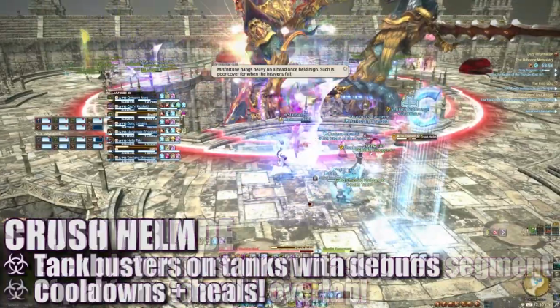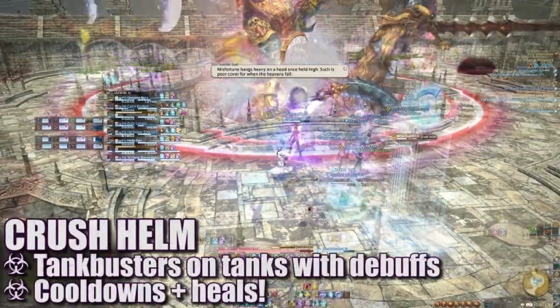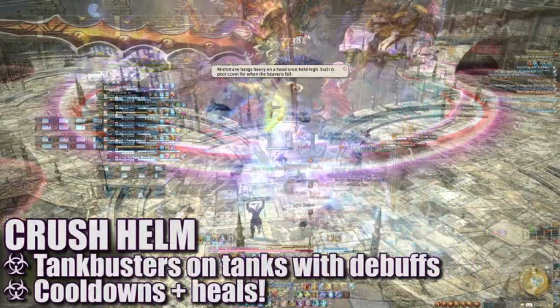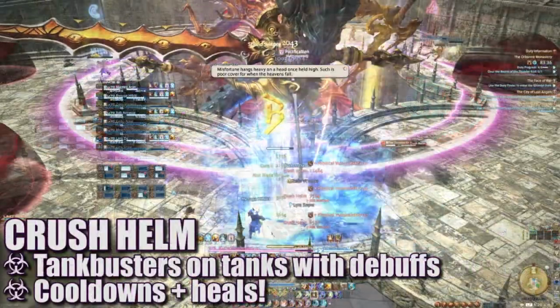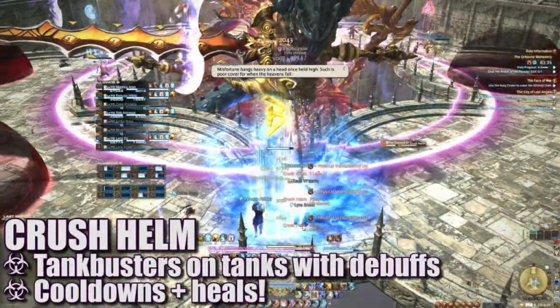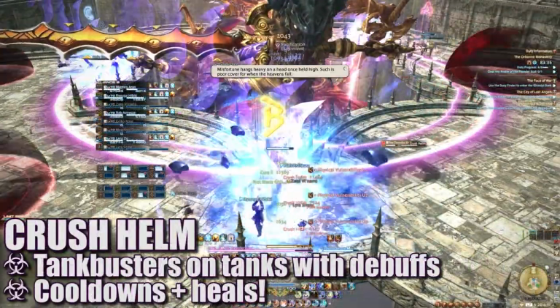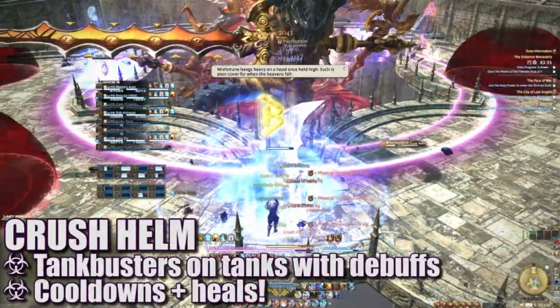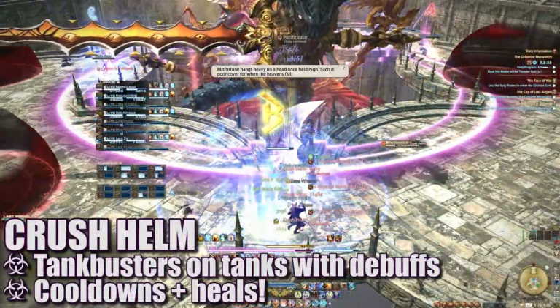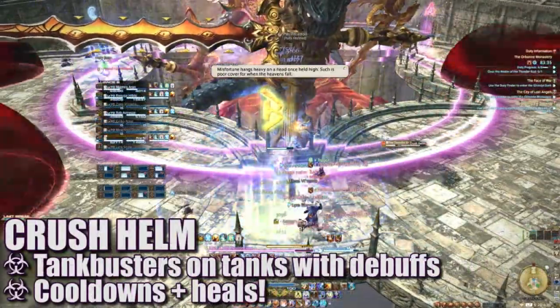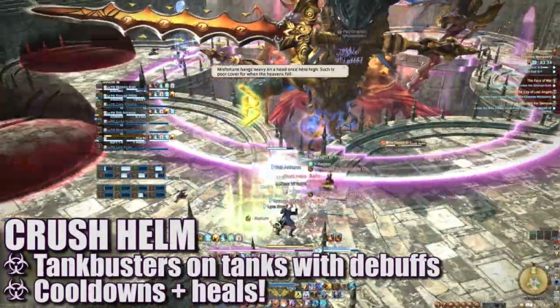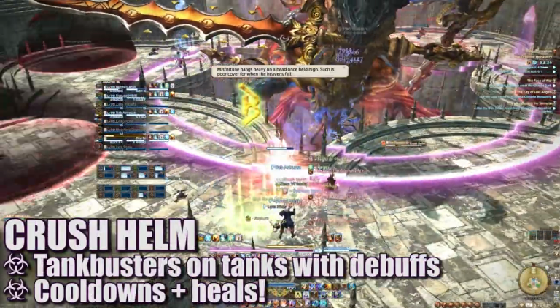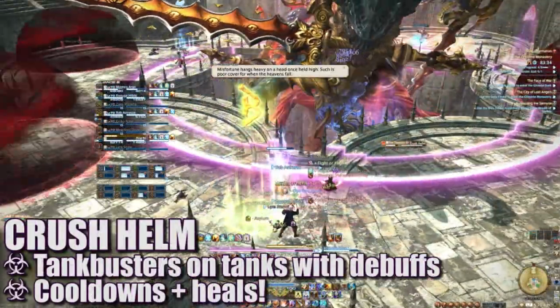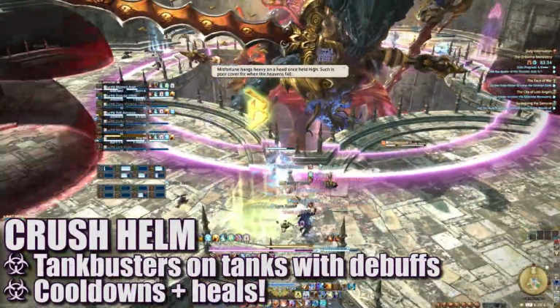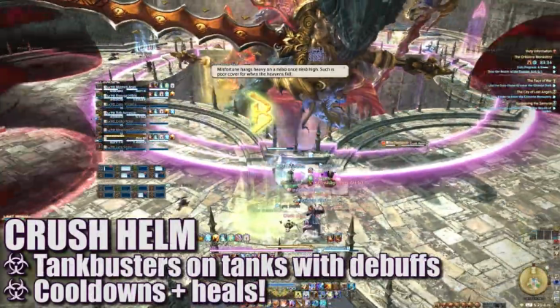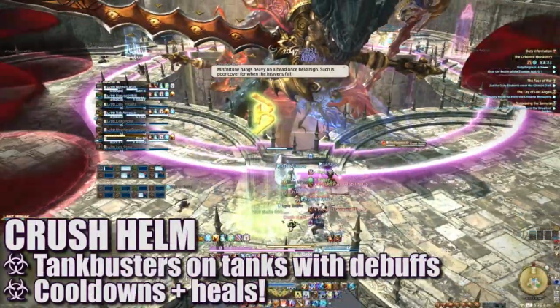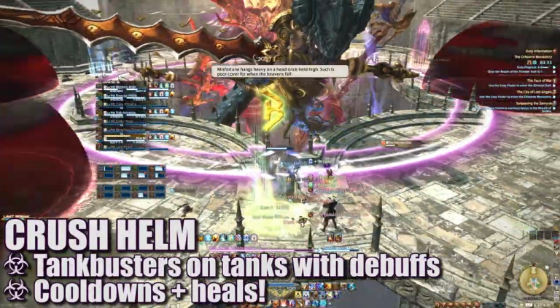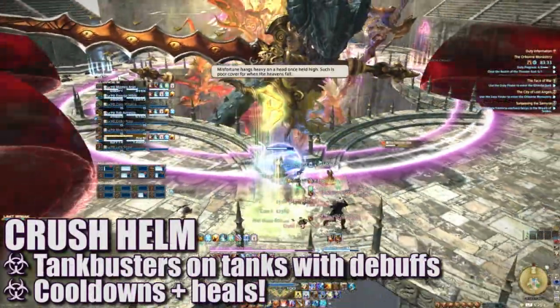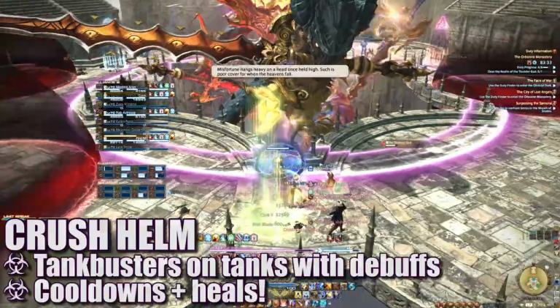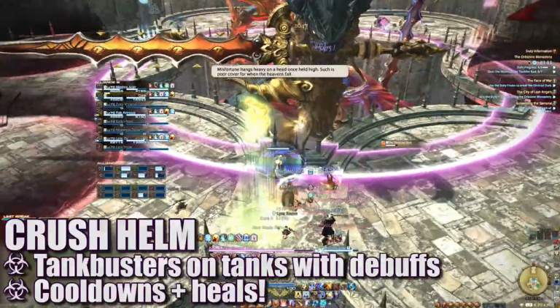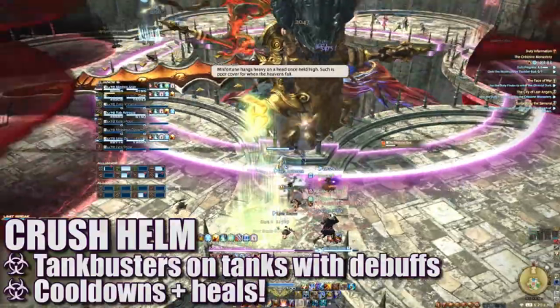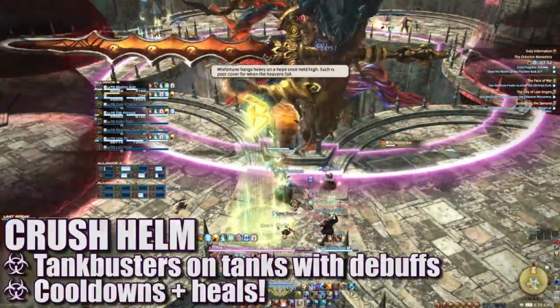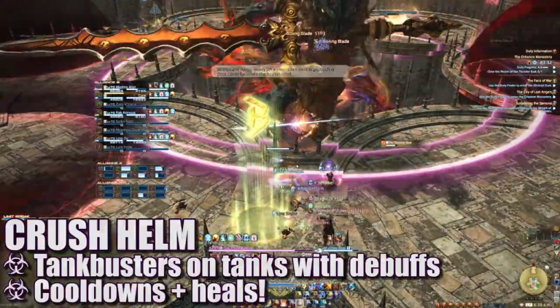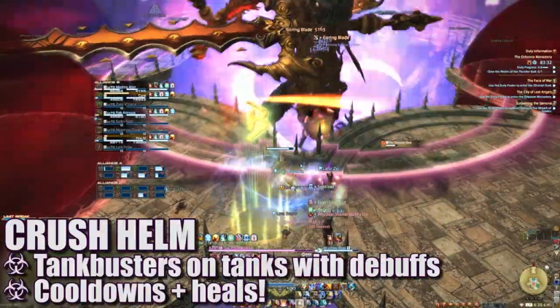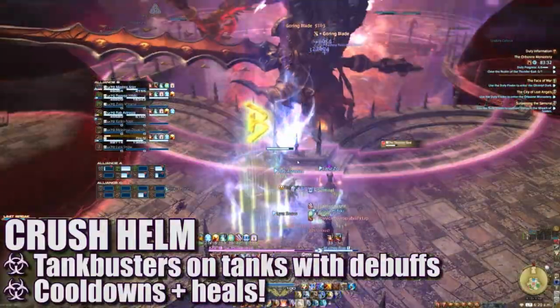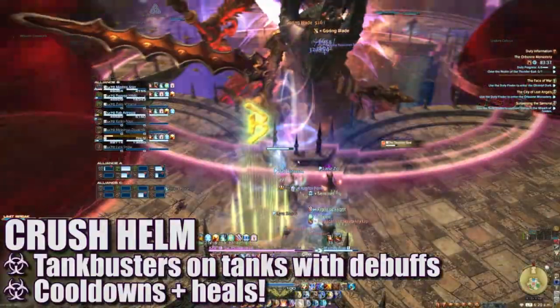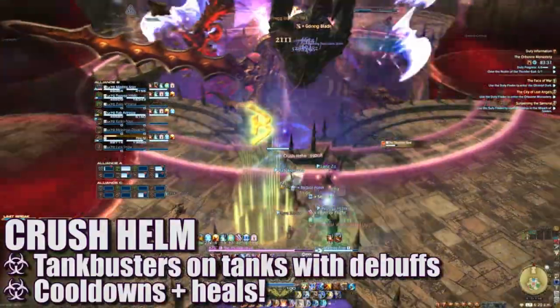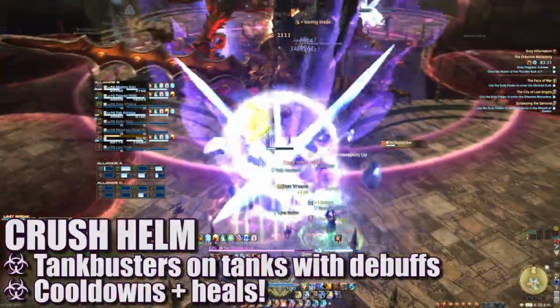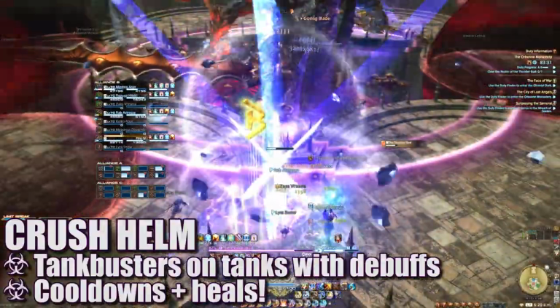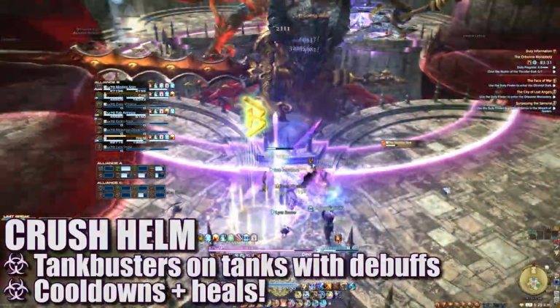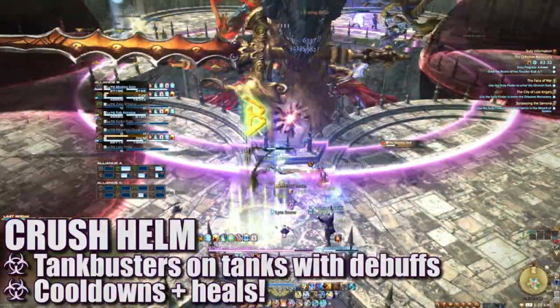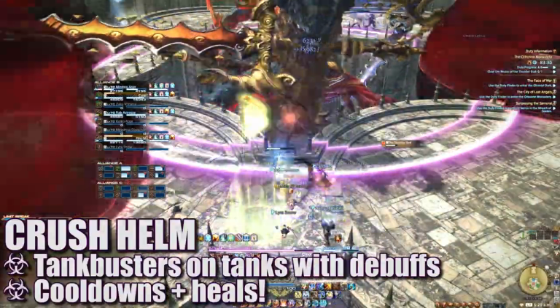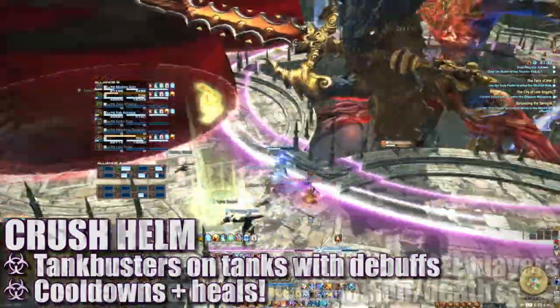Crushed Helm will target the three tanks with a moderate tank buster. The tanks will also be afflicted with a dispellable debuff during this time. Shield and heal through this as necessary.